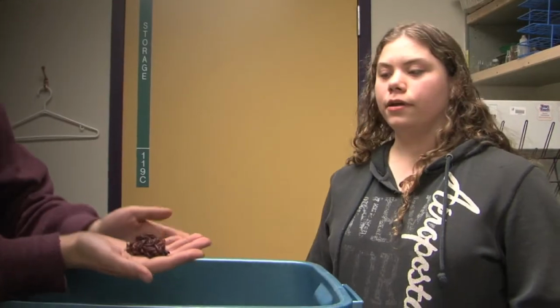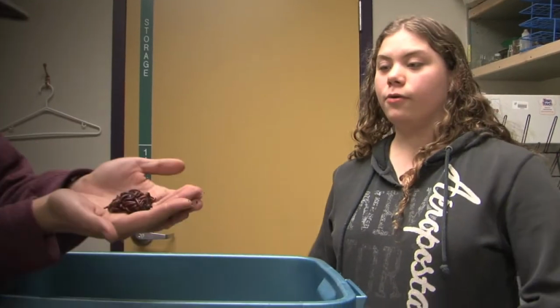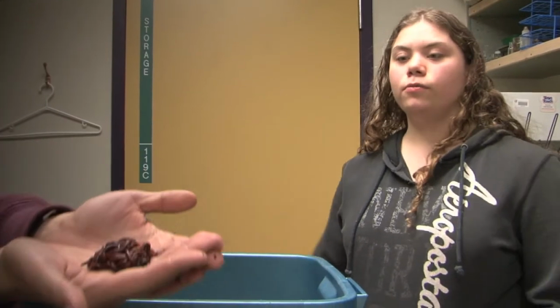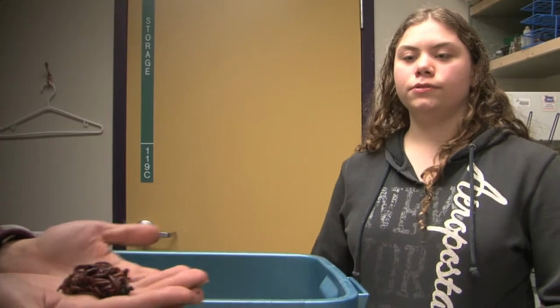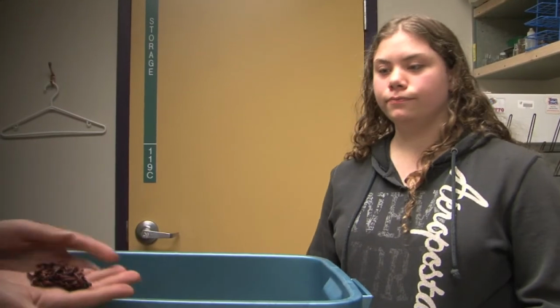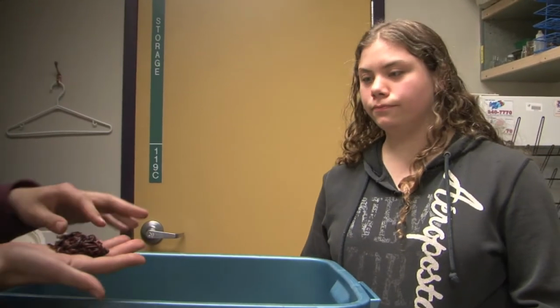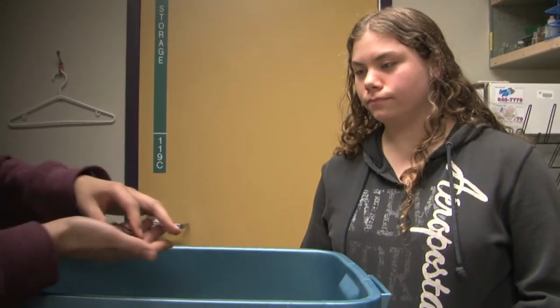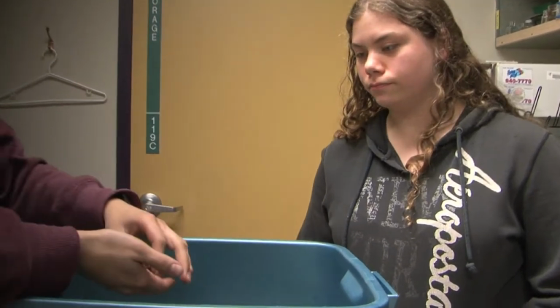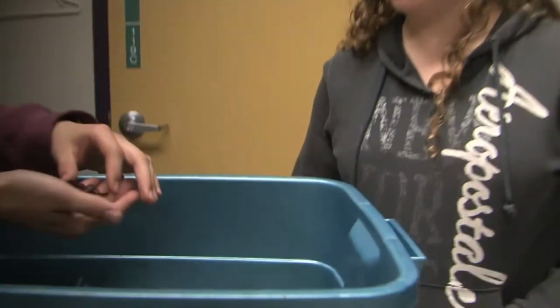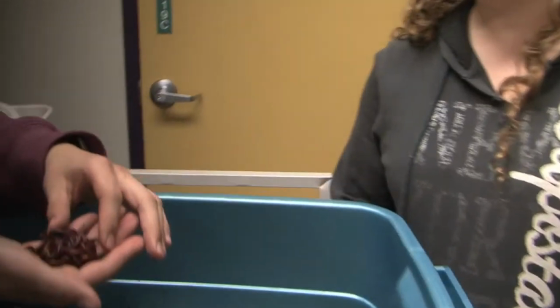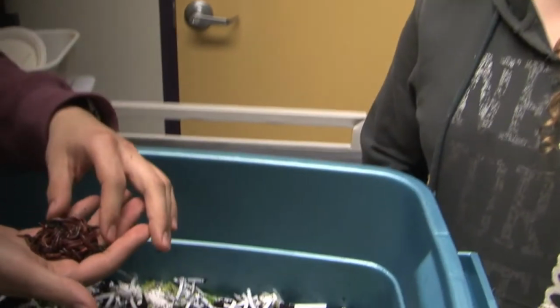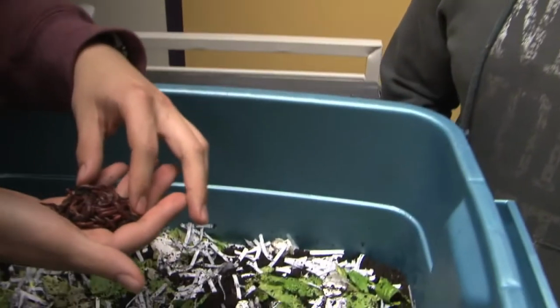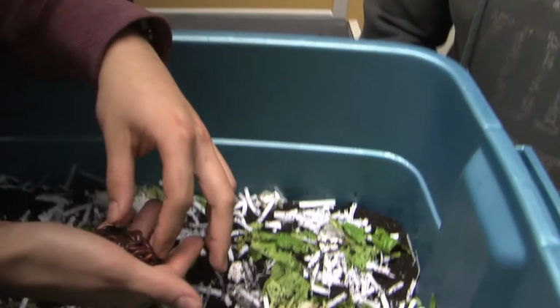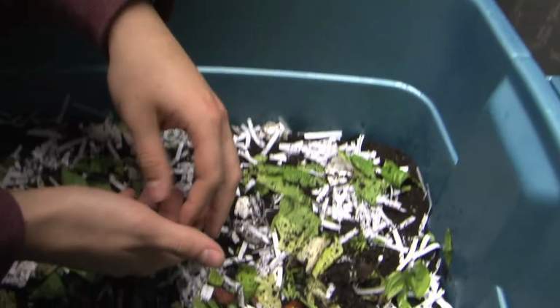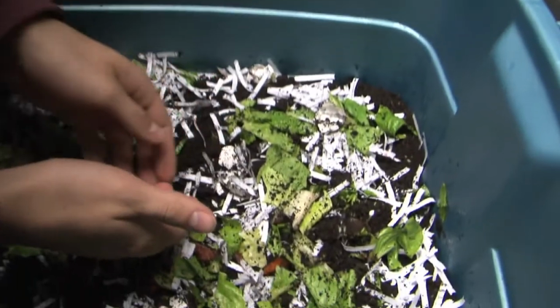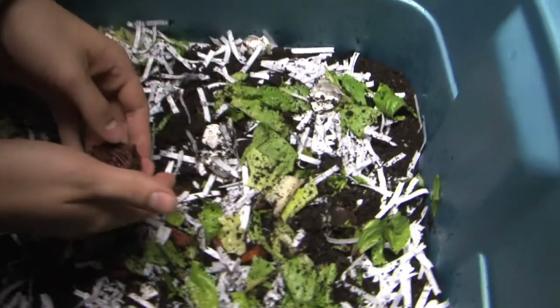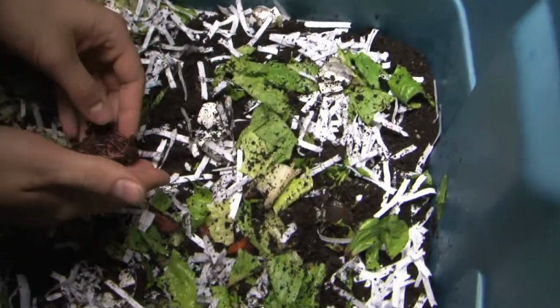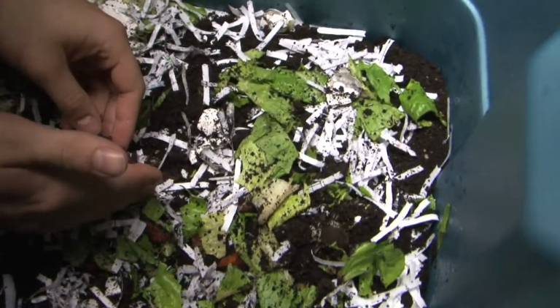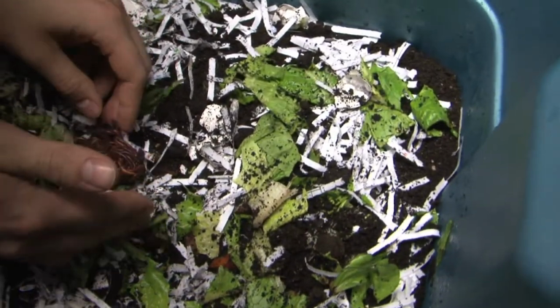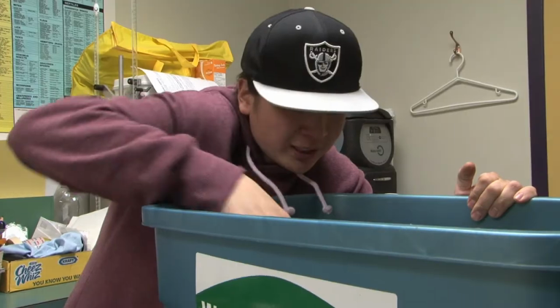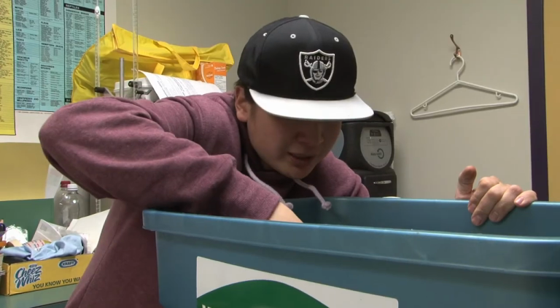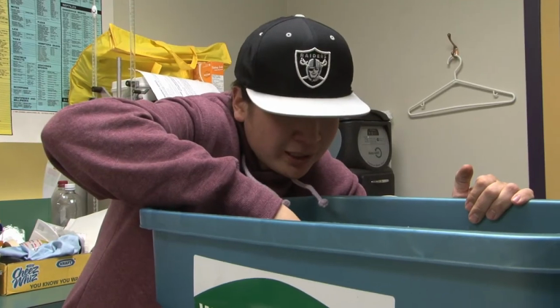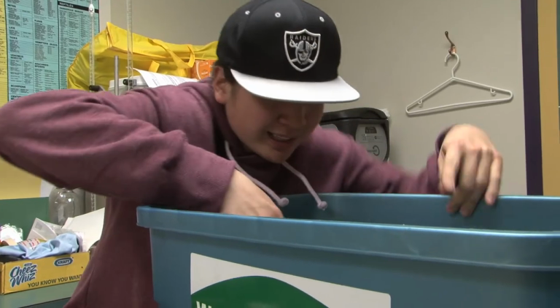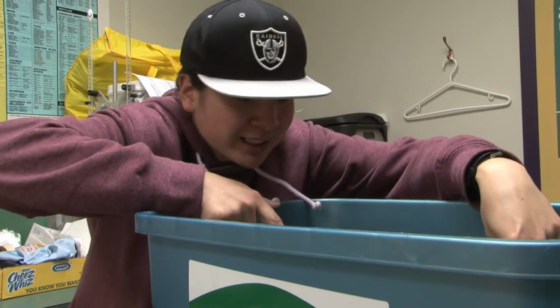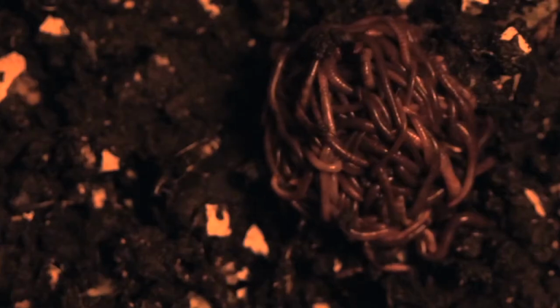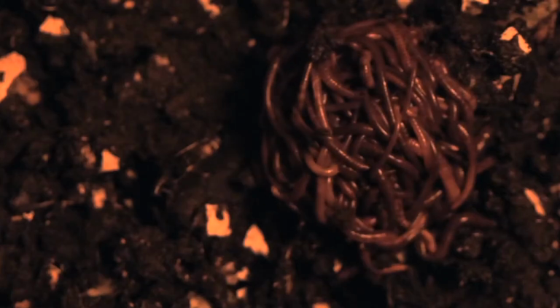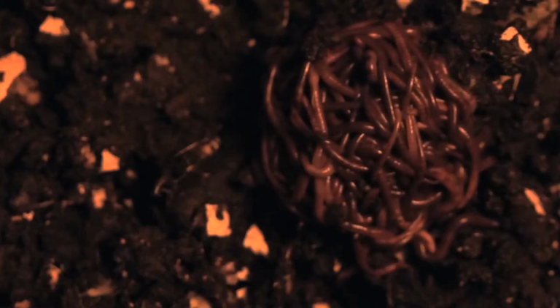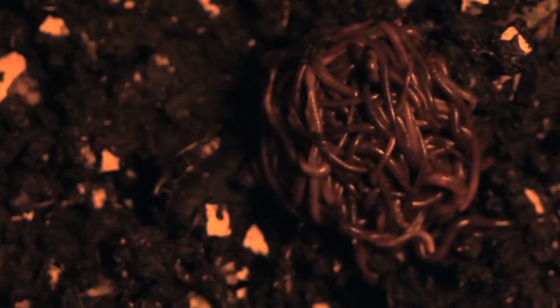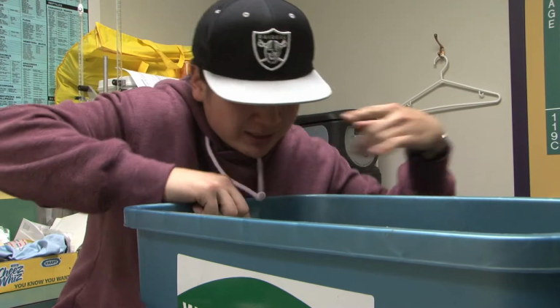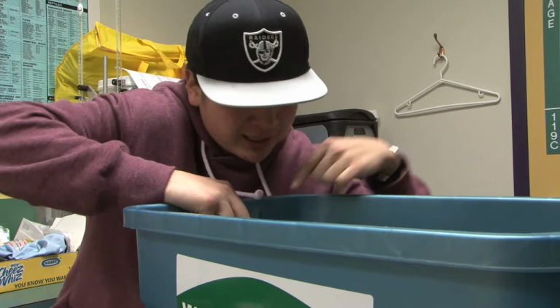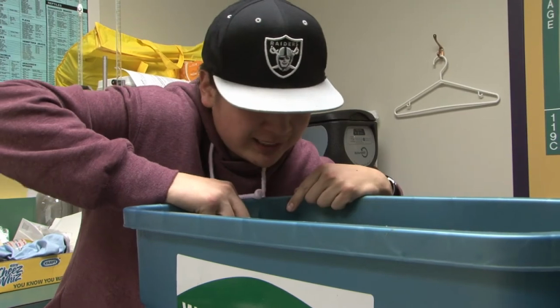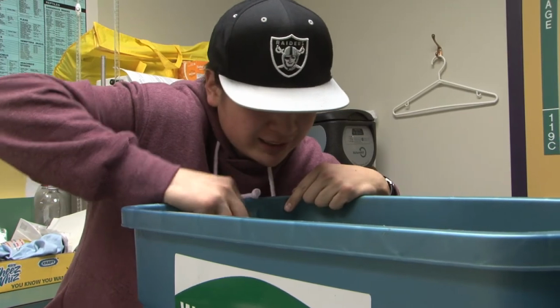Now we add the worms. Look at that one — he's wiggling, and that one's going all crazy, and that one's diggling, and that one's staying still.